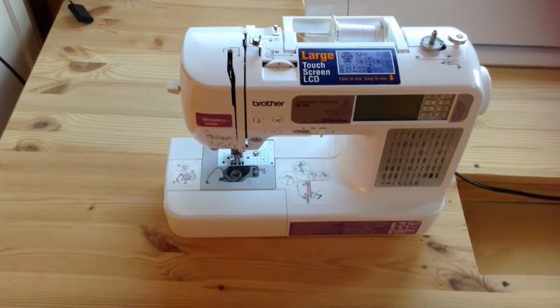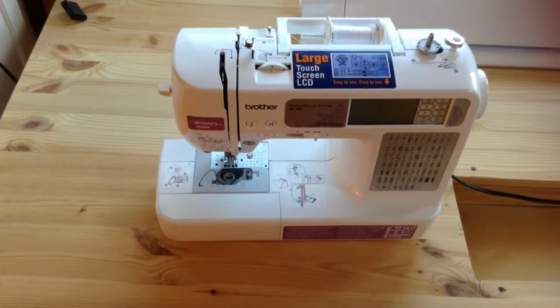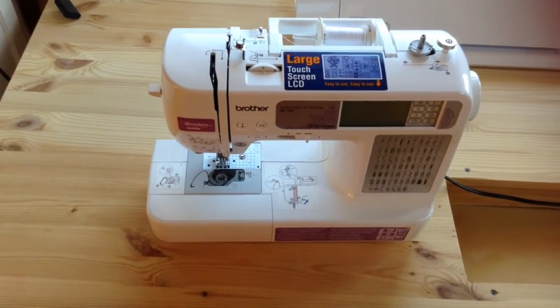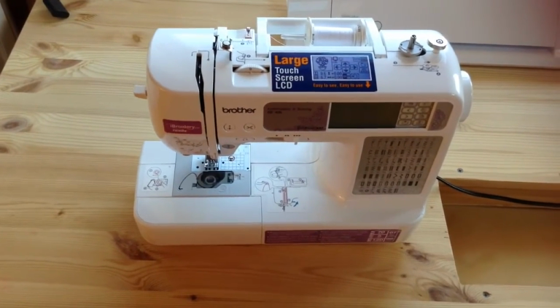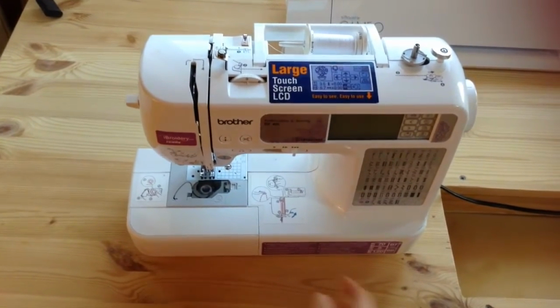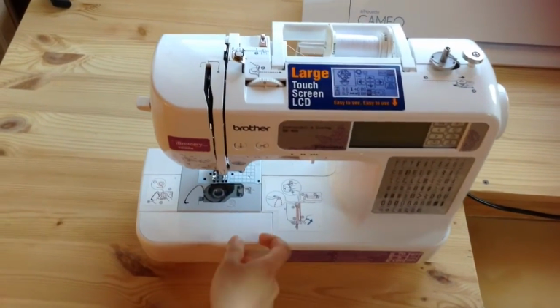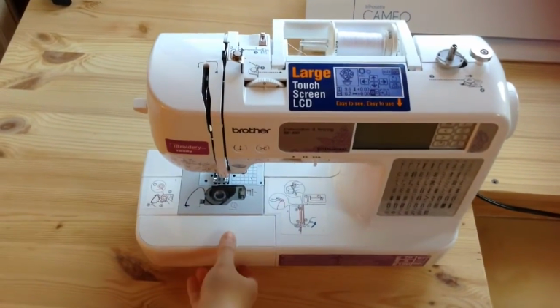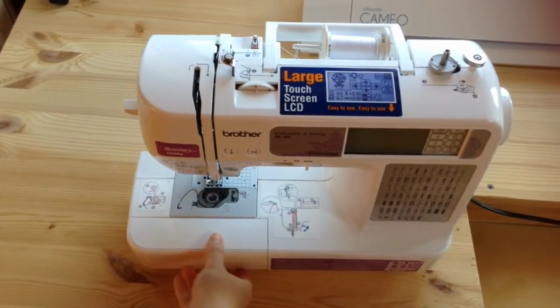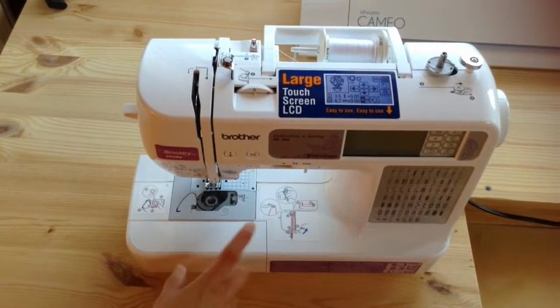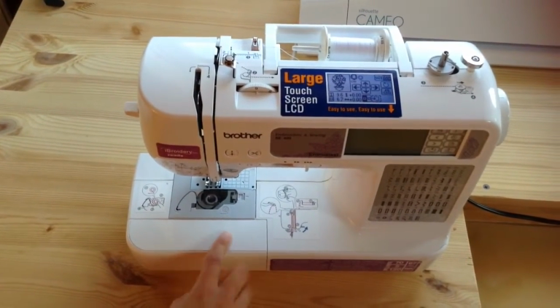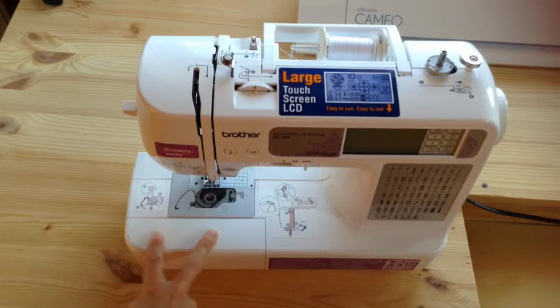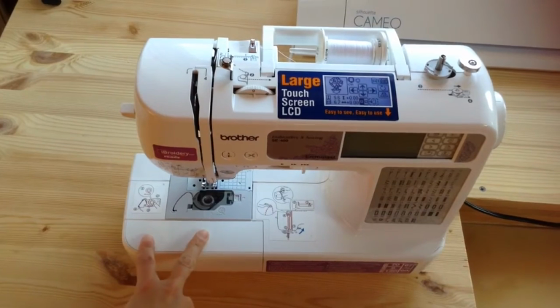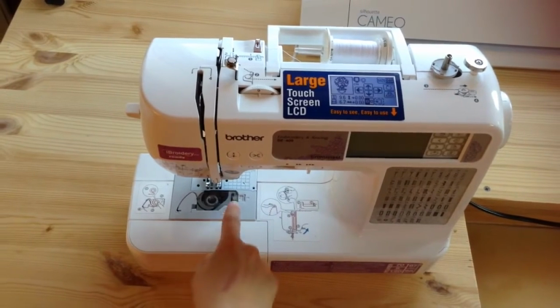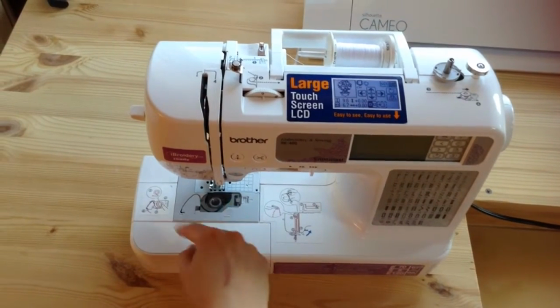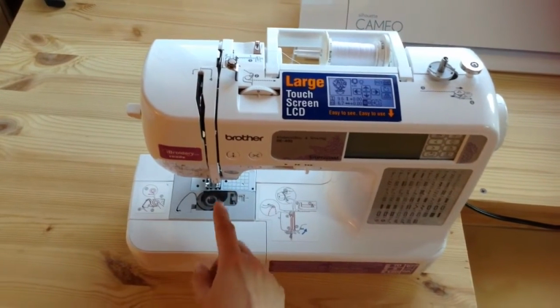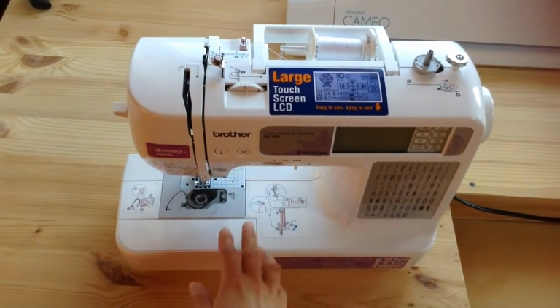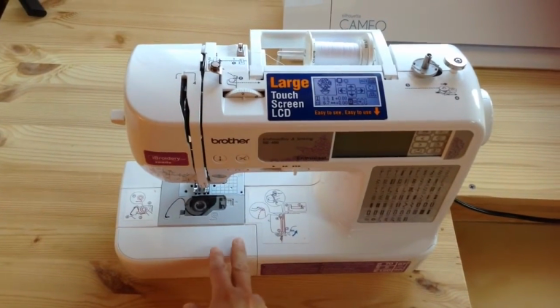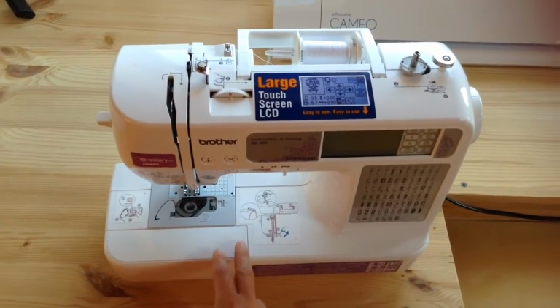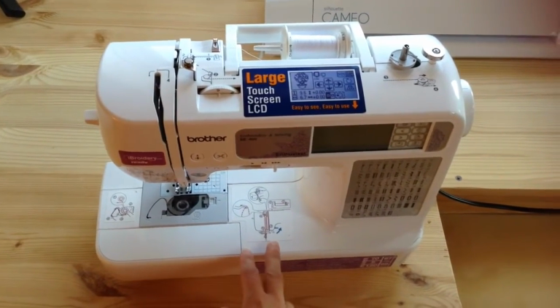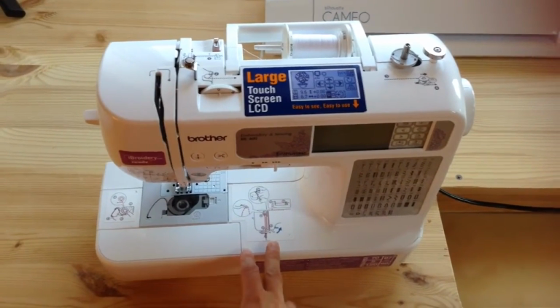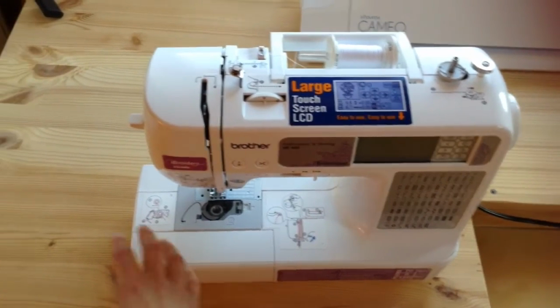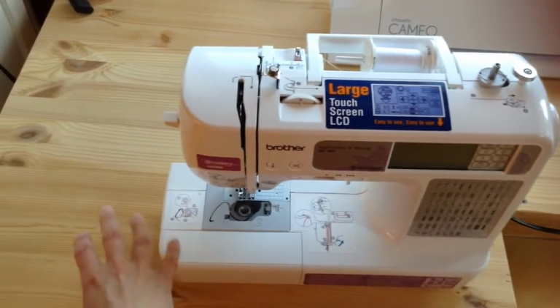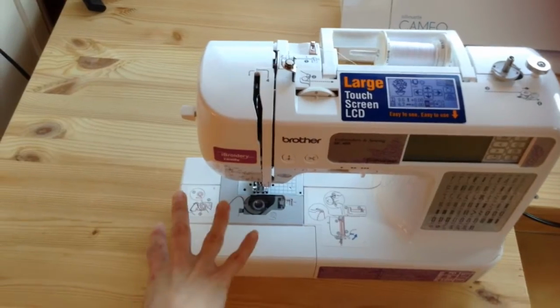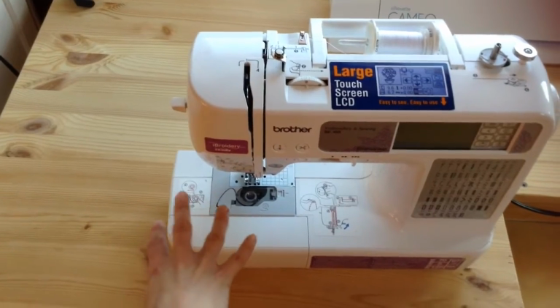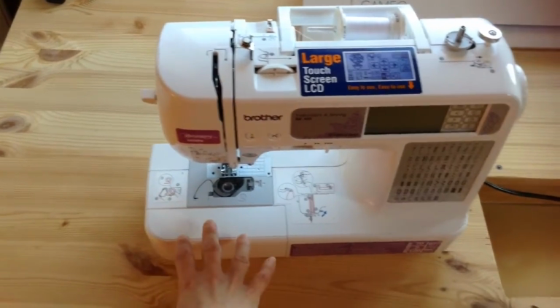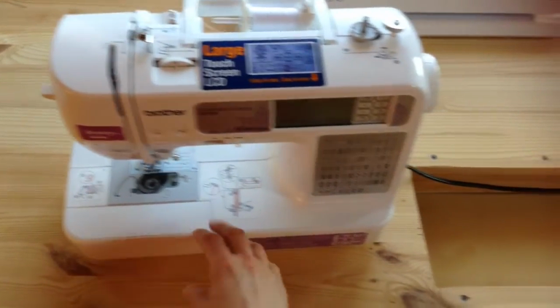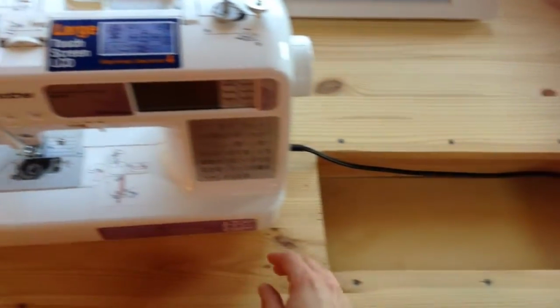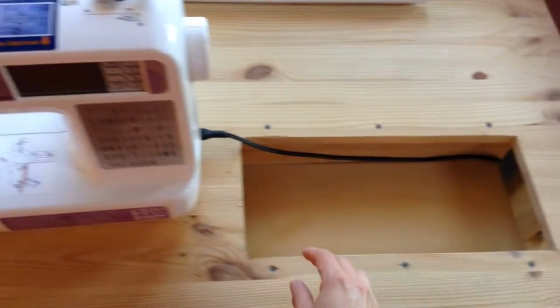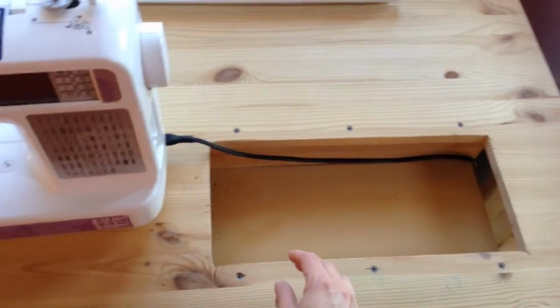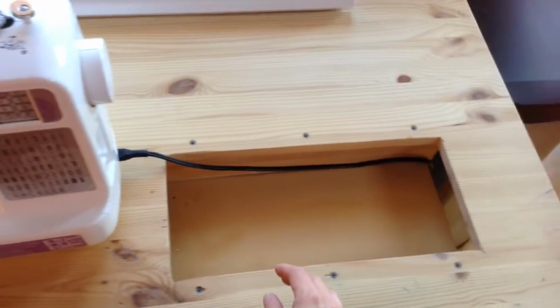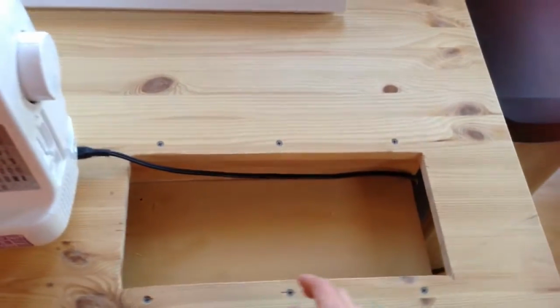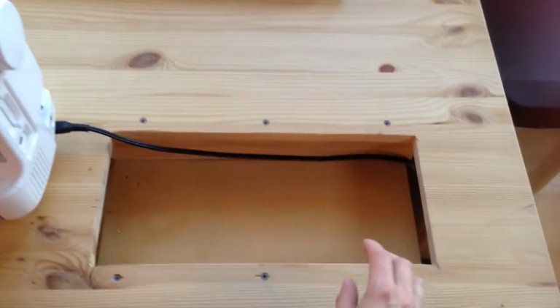When you pull the sewing machine out of the dropped area, you have a place where you can pull off the lower section so you can do sleeves and circular items, or for me I can attach my embroidery base to do that stuff.